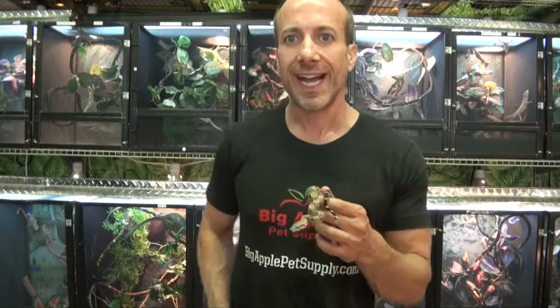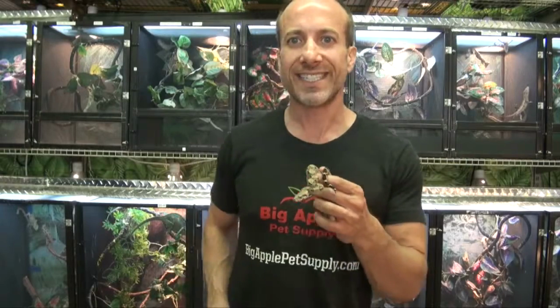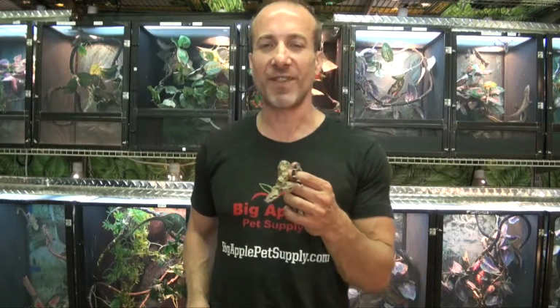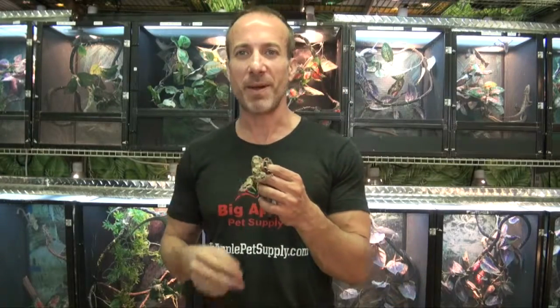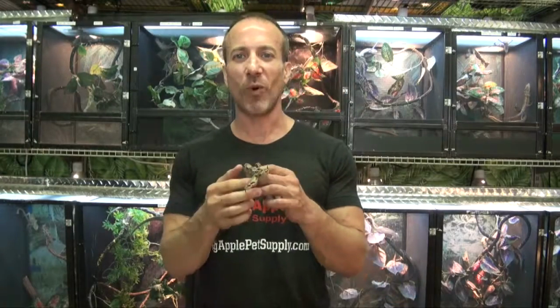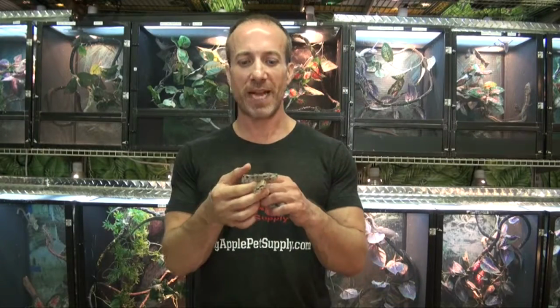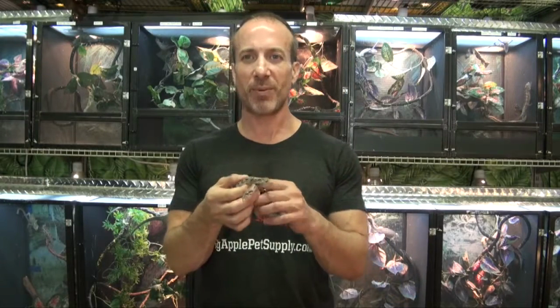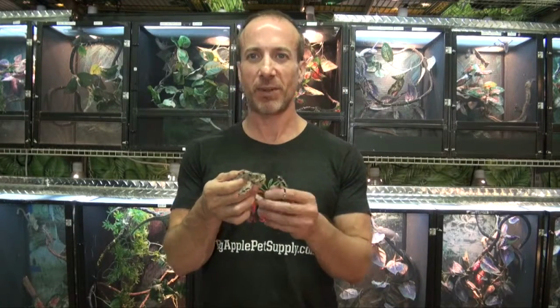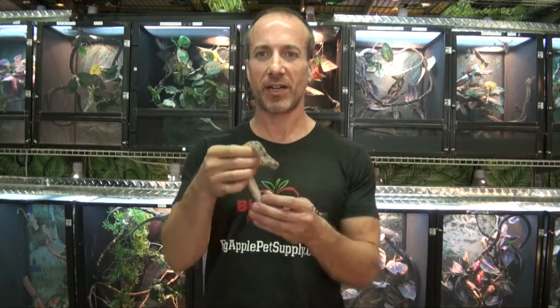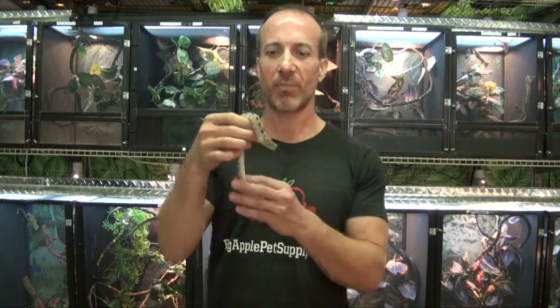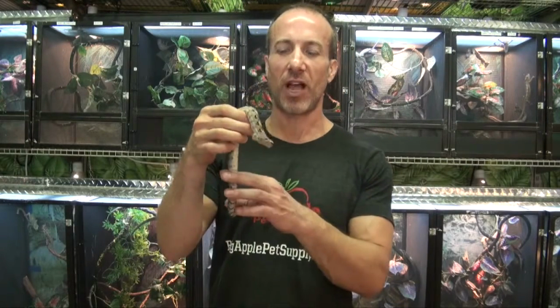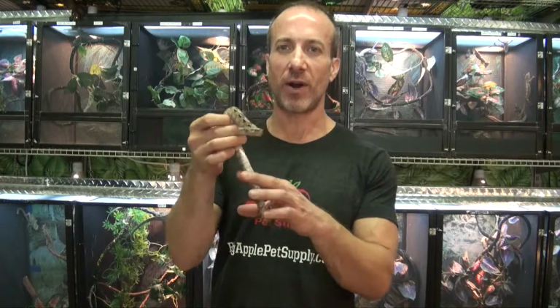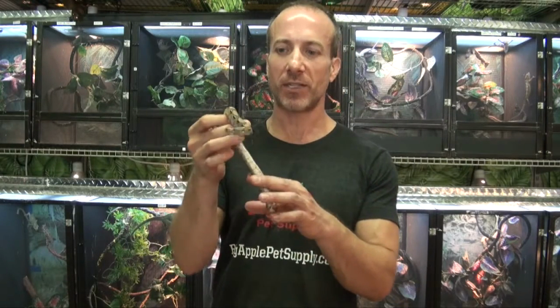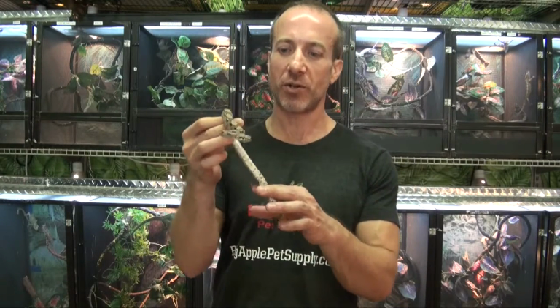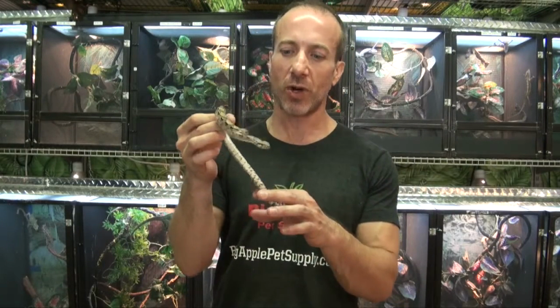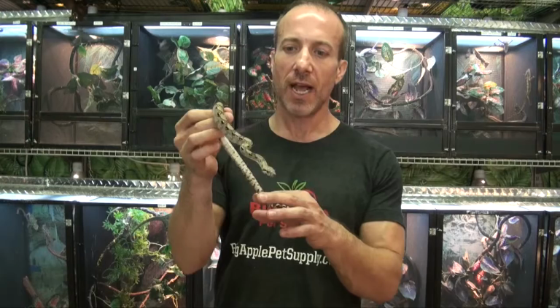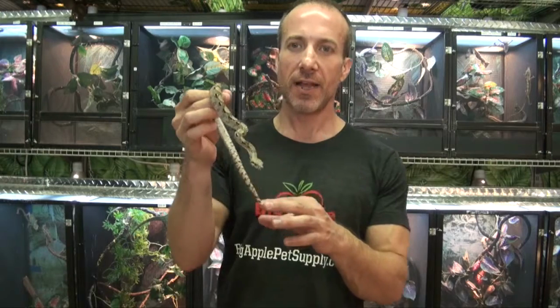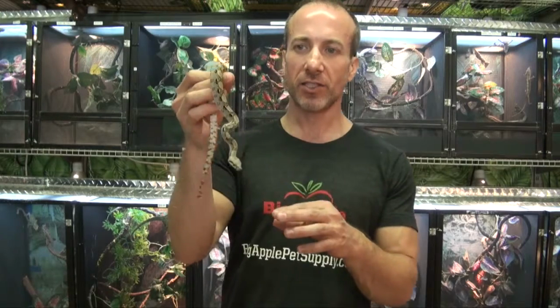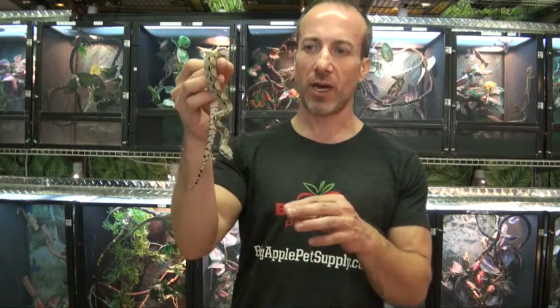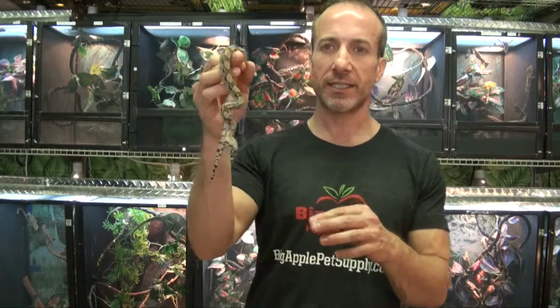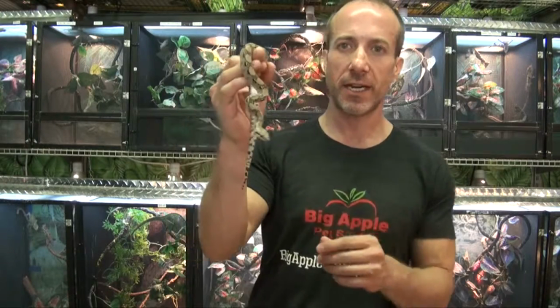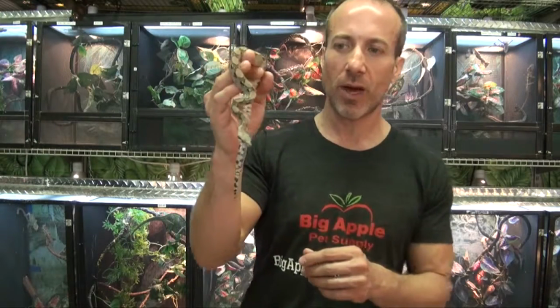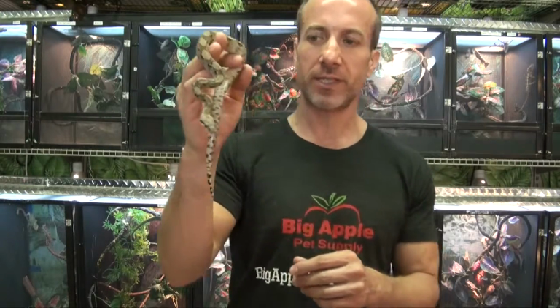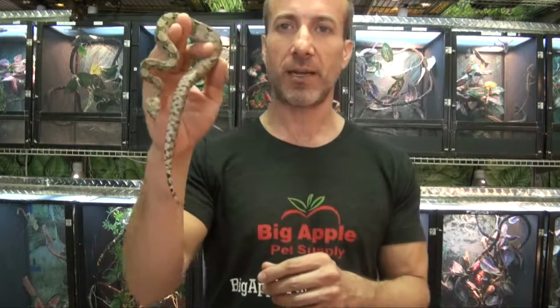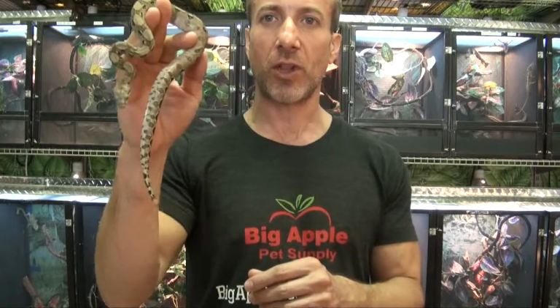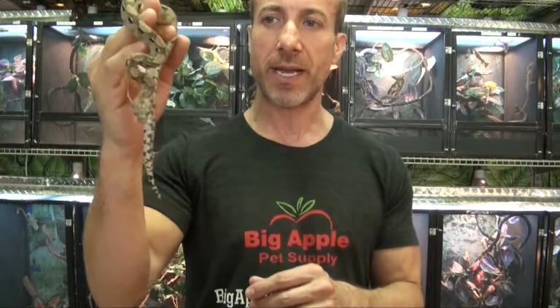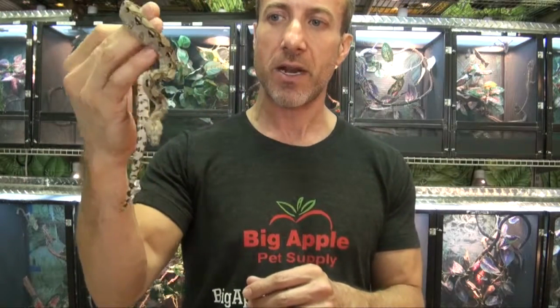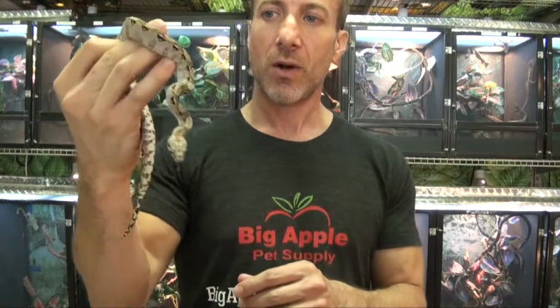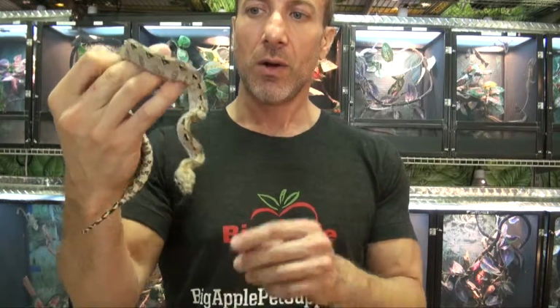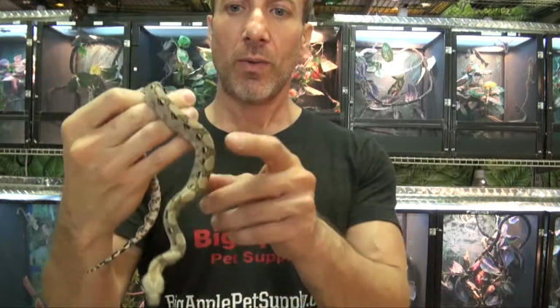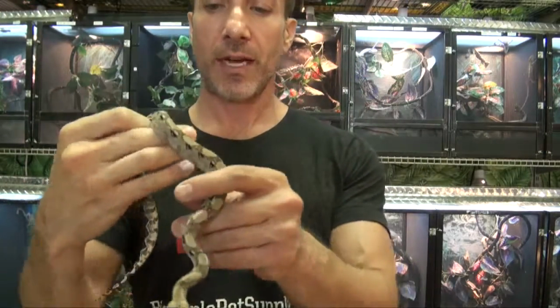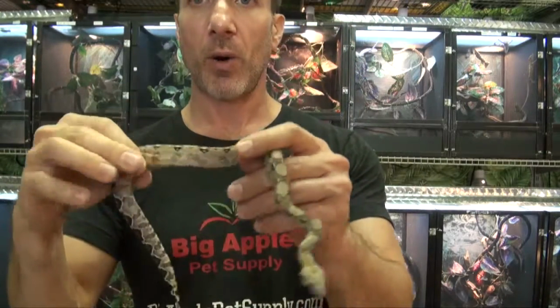Hey, this is Steven, the Petman for BigApplePetSupply.com, bringing live reptiles to your door. And this is a cross — this is a Nicaraguan x Colombian red-tailed boa.